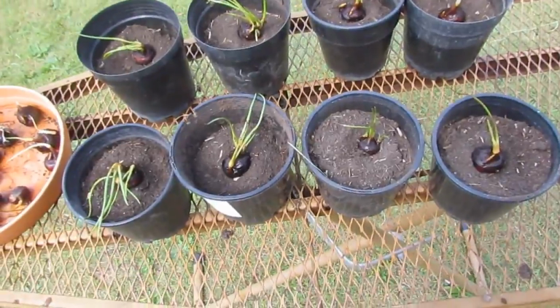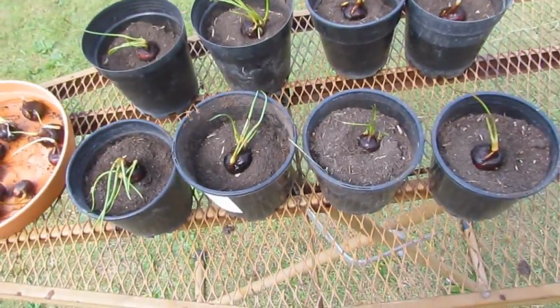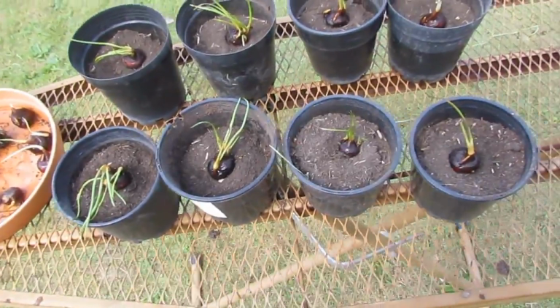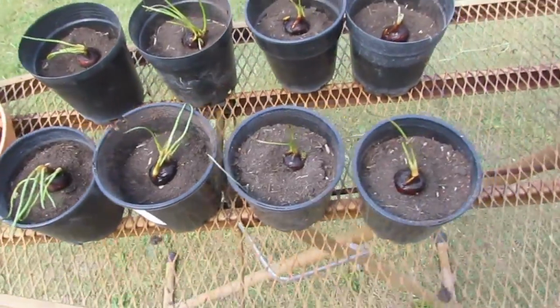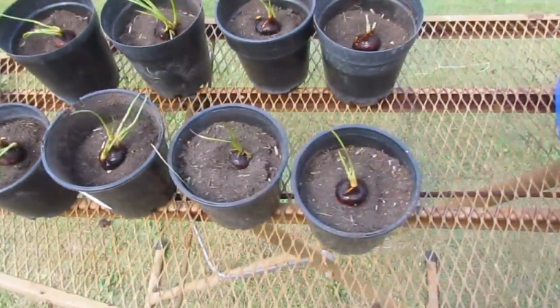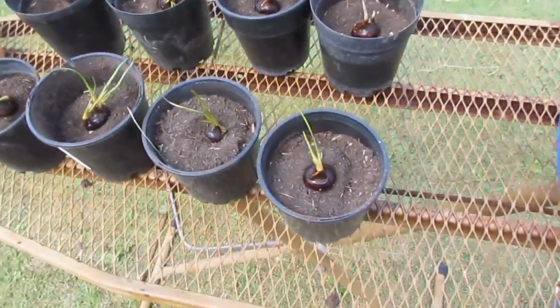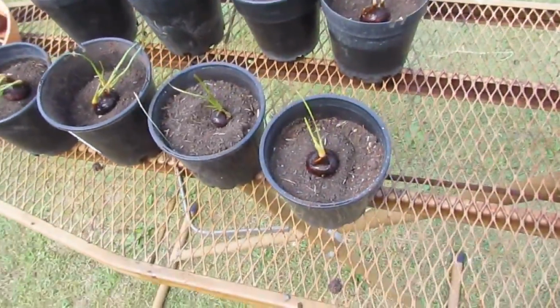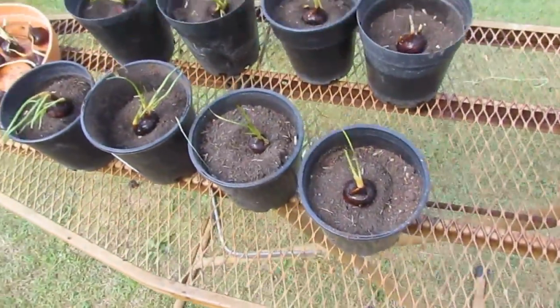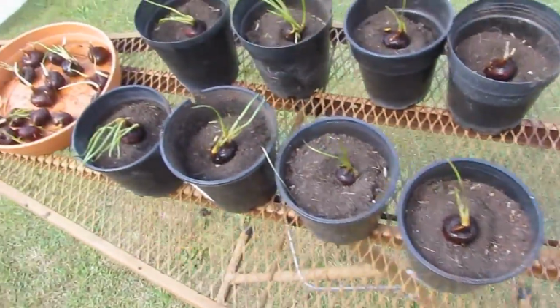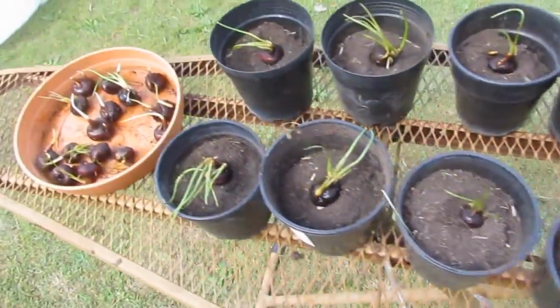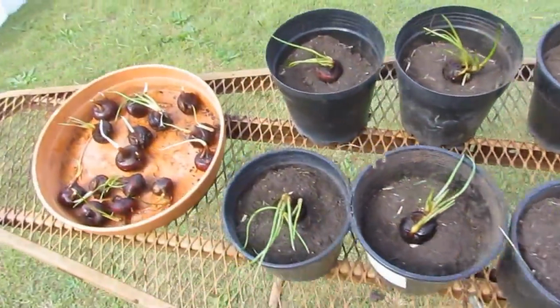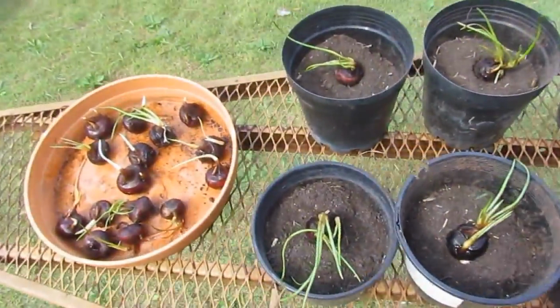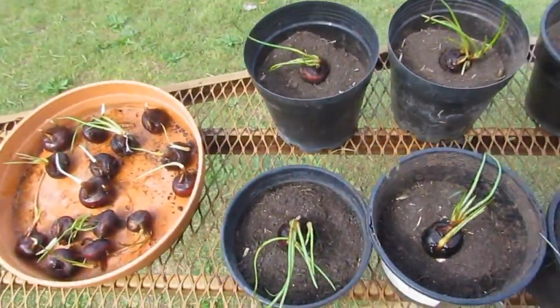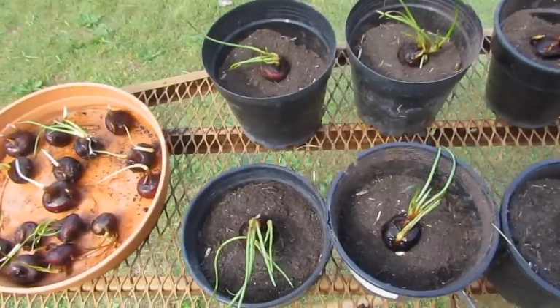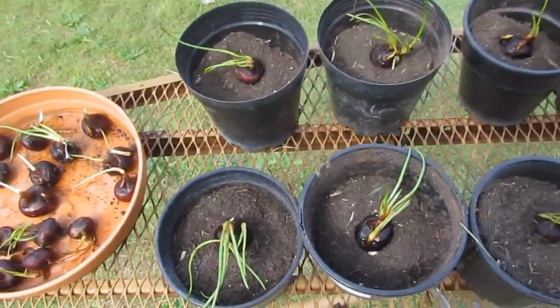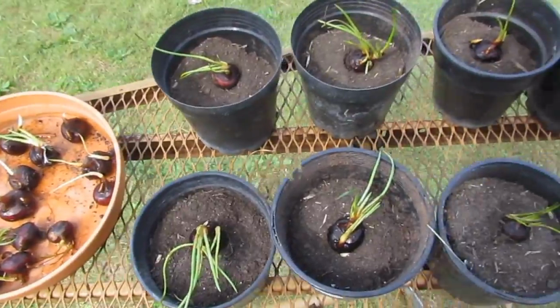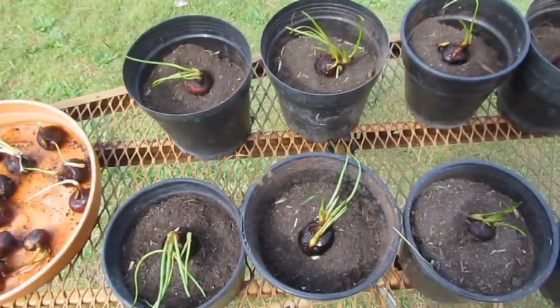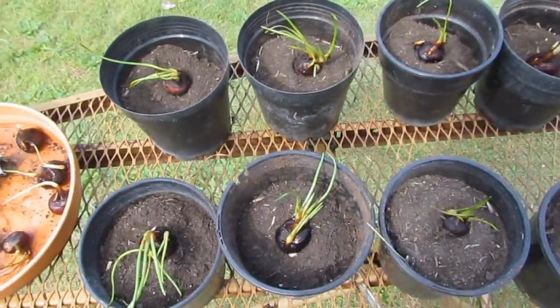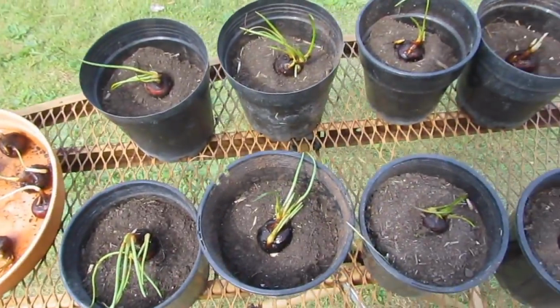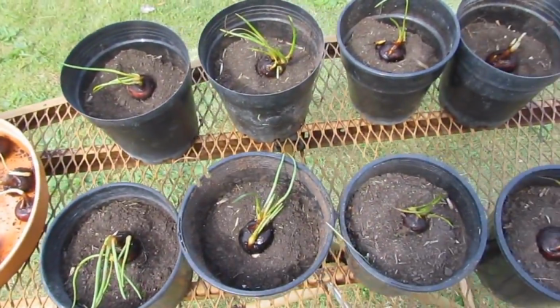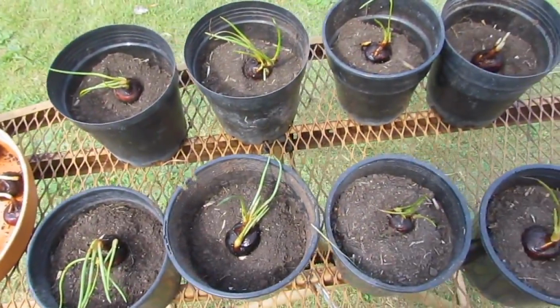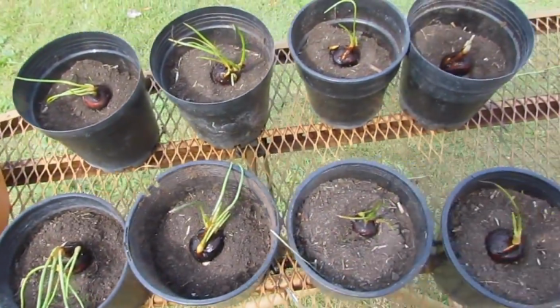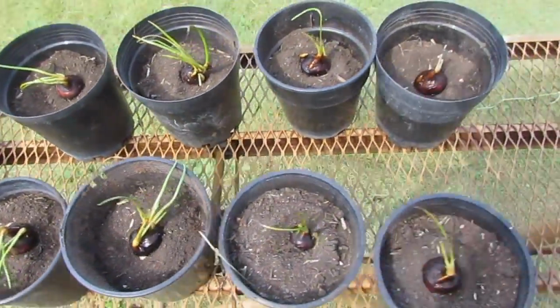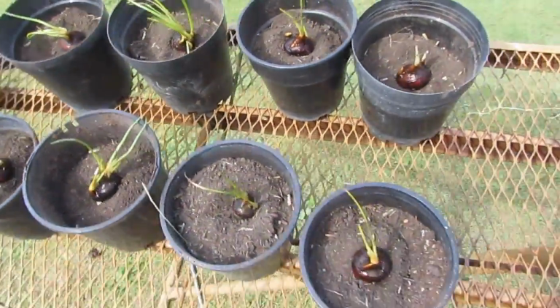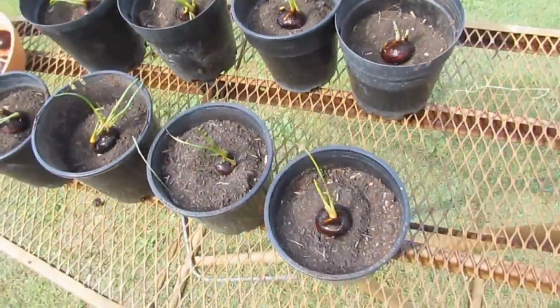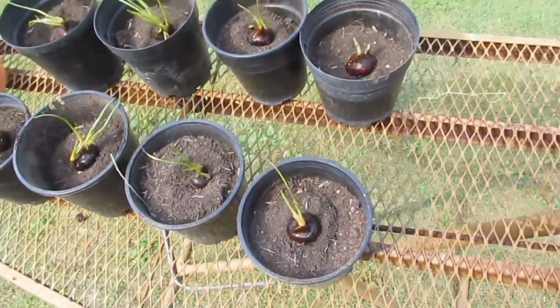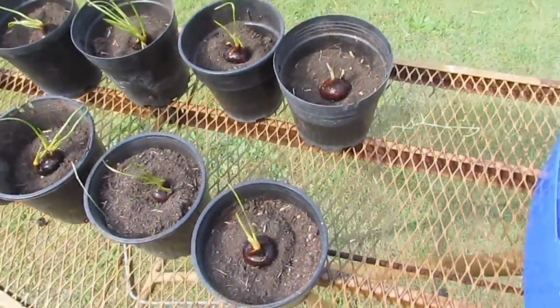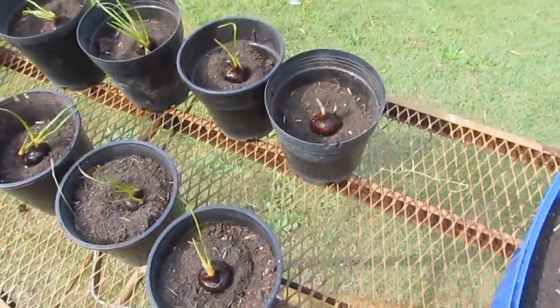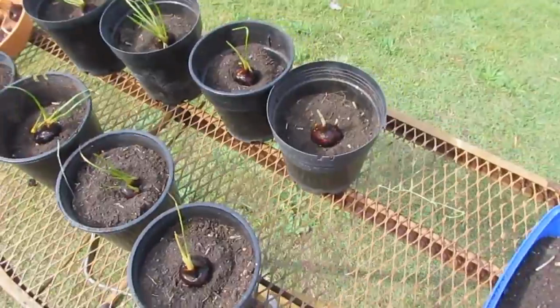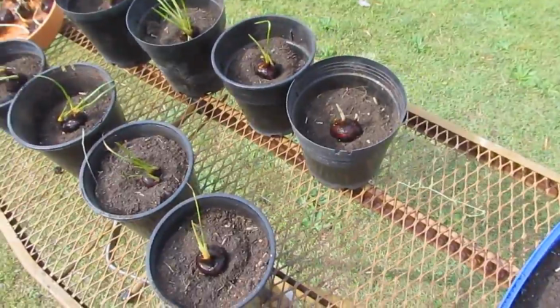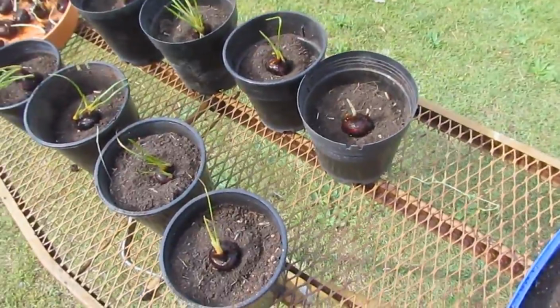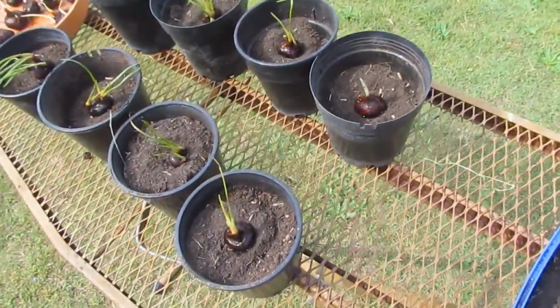Just to get these guys started, they've been sitting in some water and have decided to sprout a bit early. We've had a bit of warm weather here, so what I've decided to do is pot them up a little bit early.